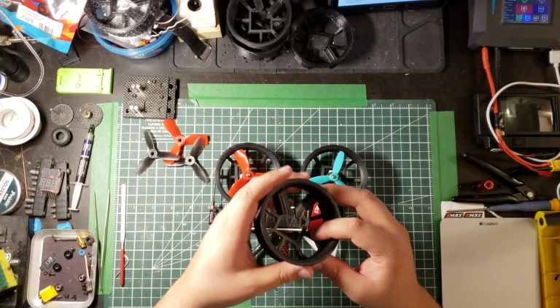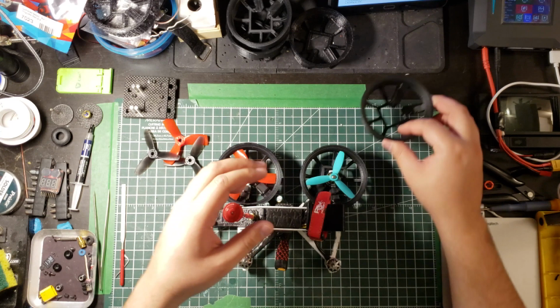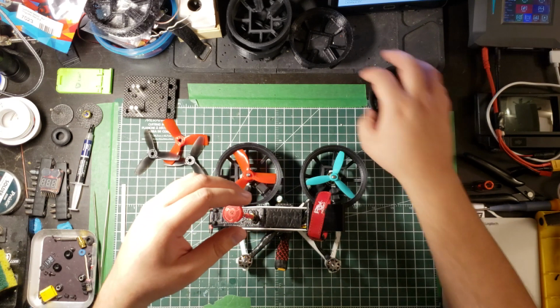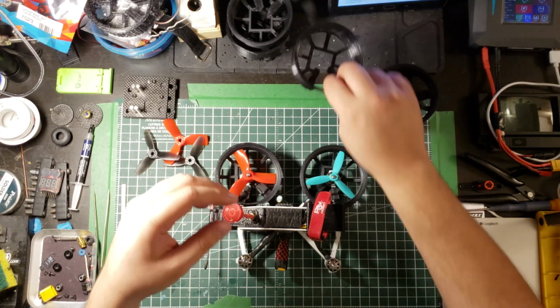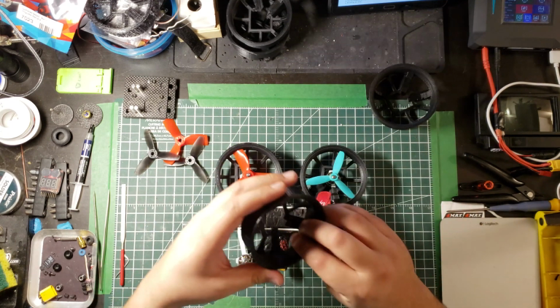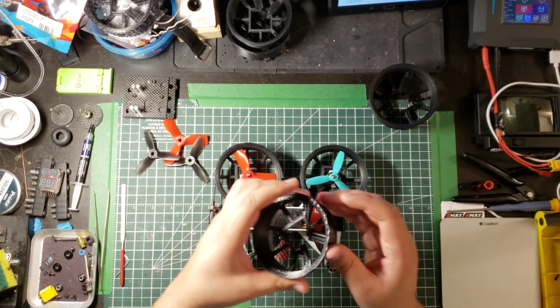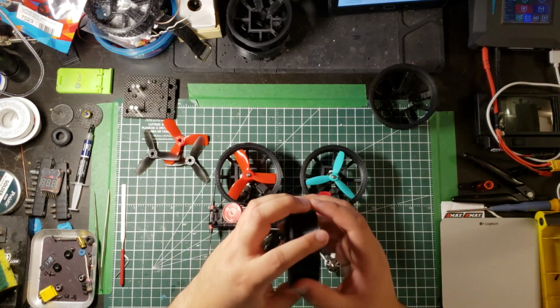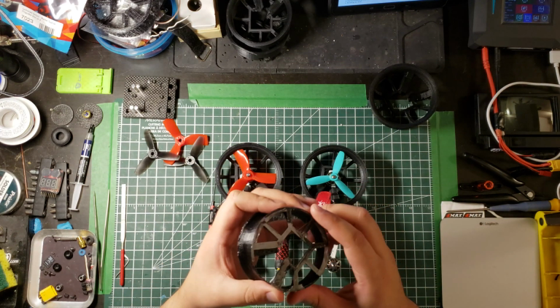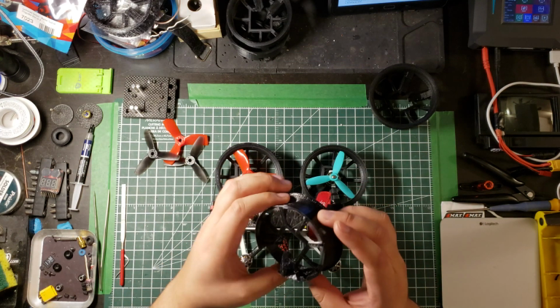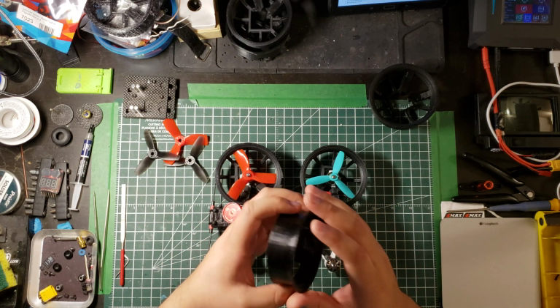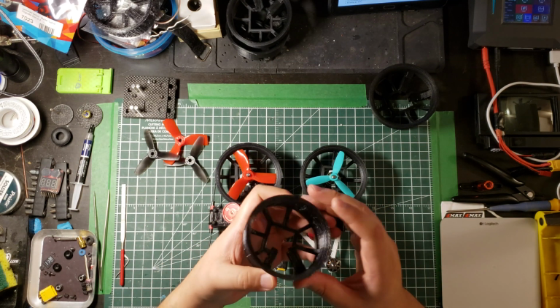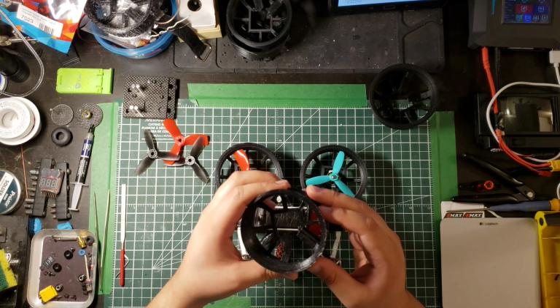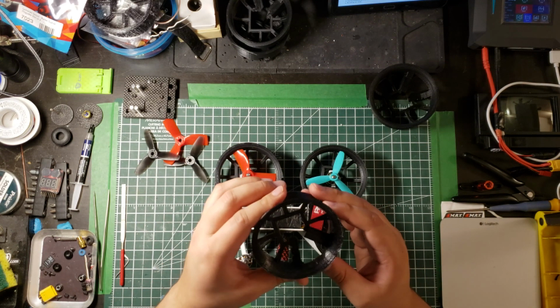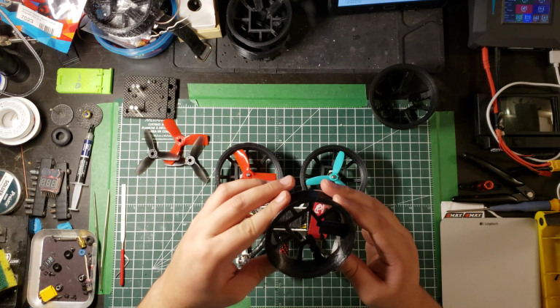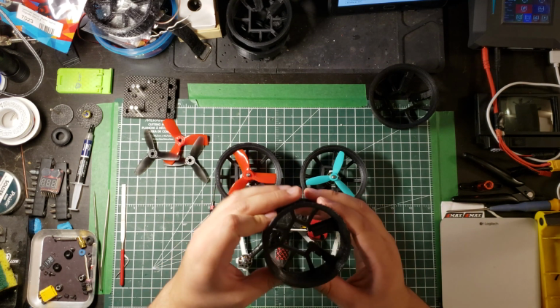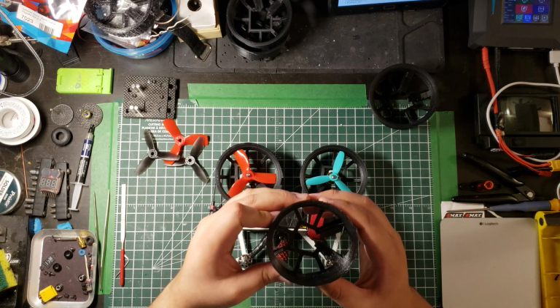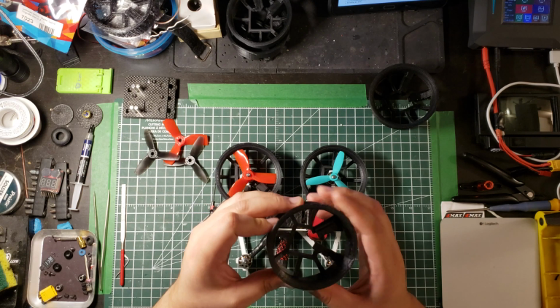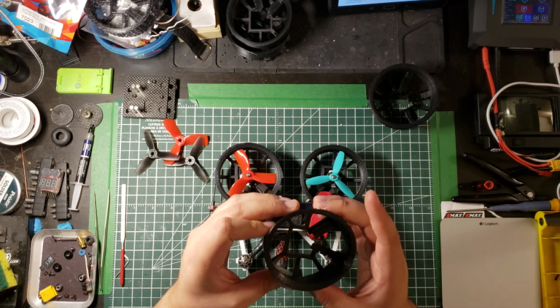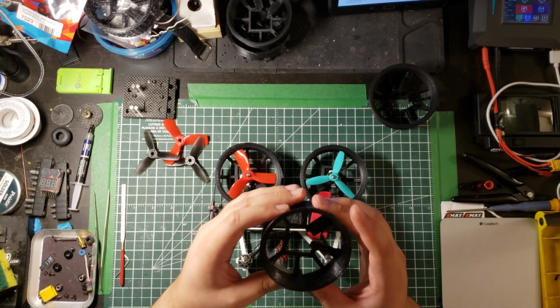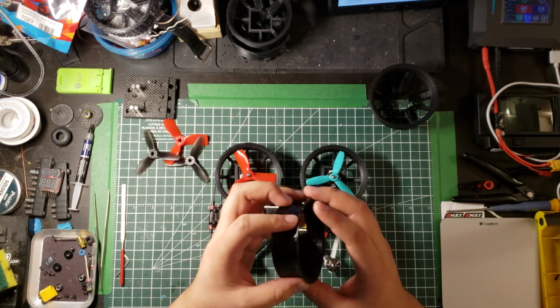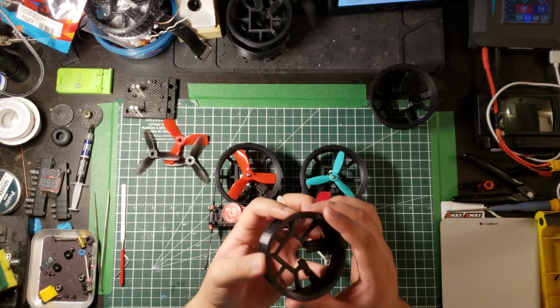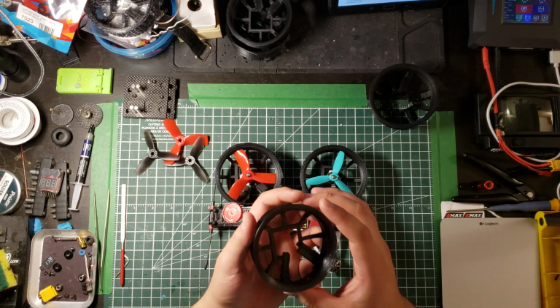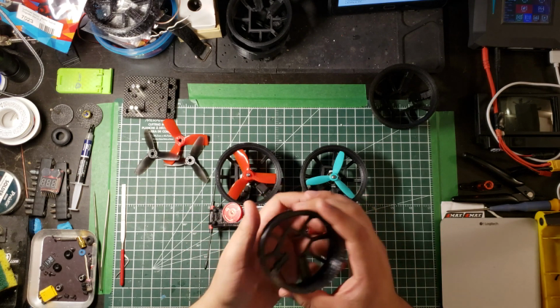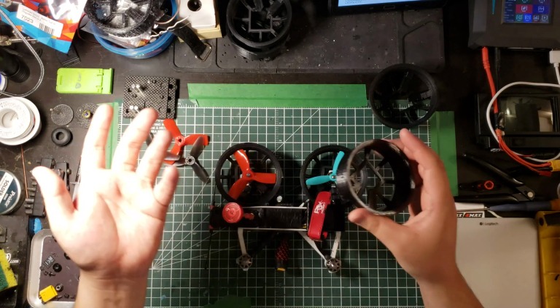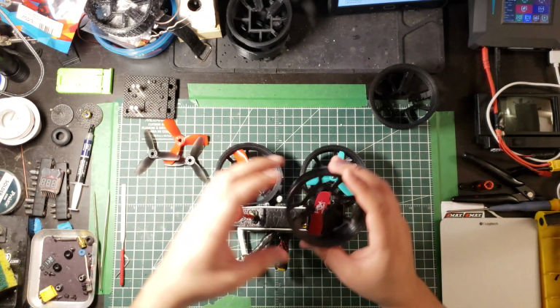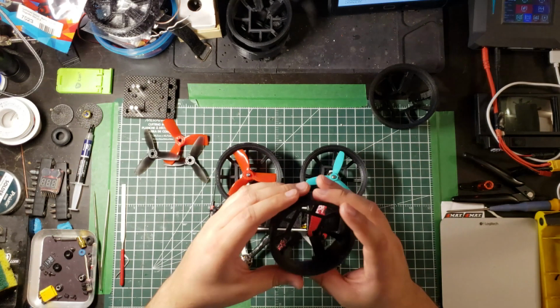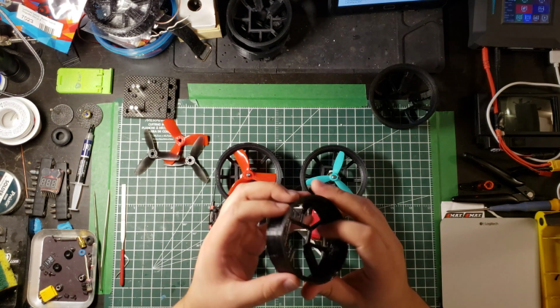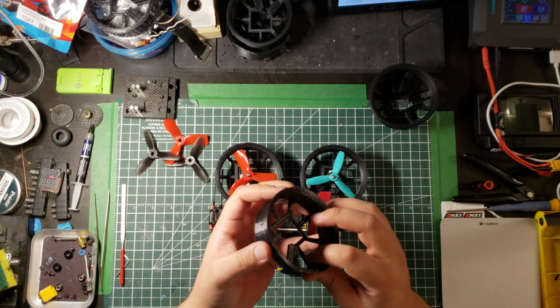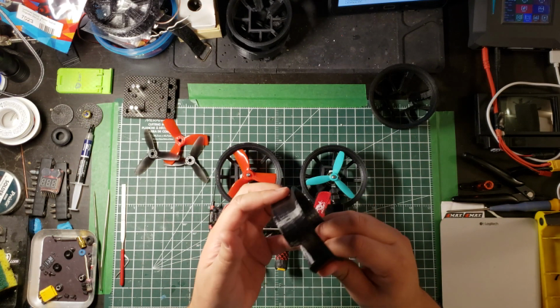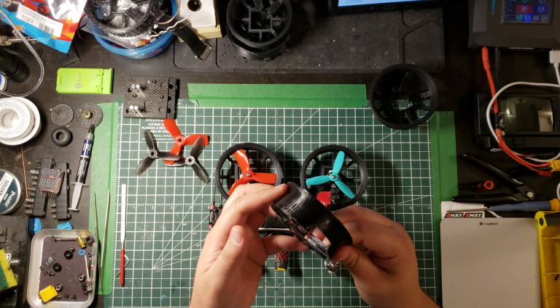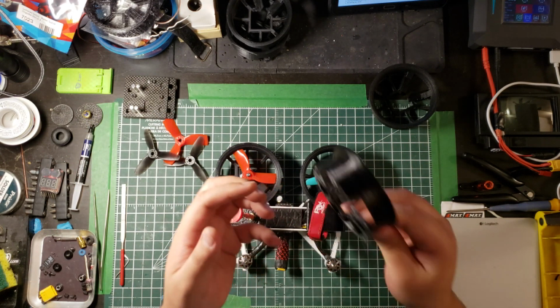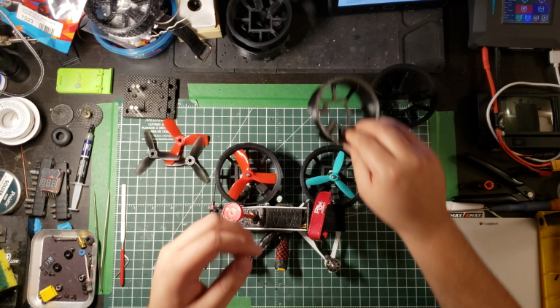Here's a TPU version of the mount — the Mark 2 design. This was good but I also had some problems with the way it's mounted, which we'll talk about in a little bit.